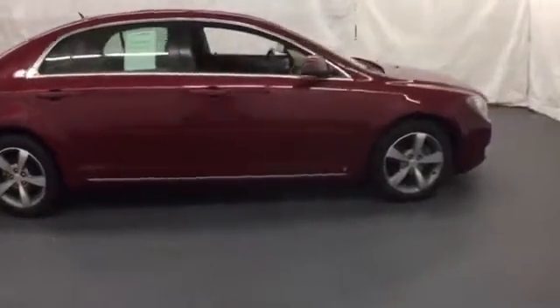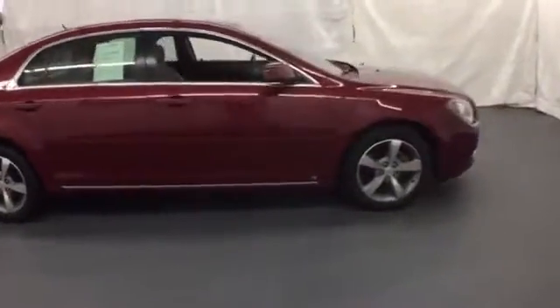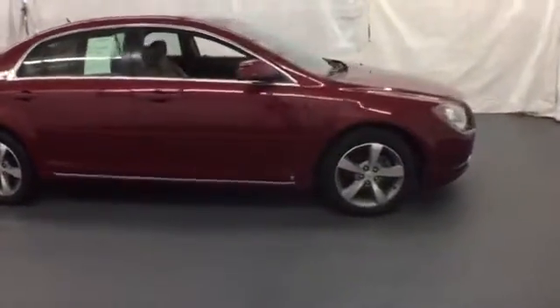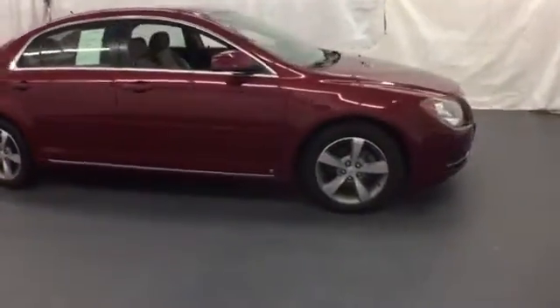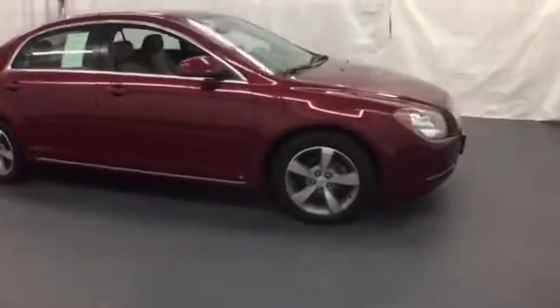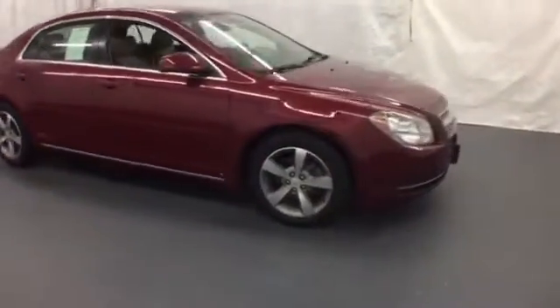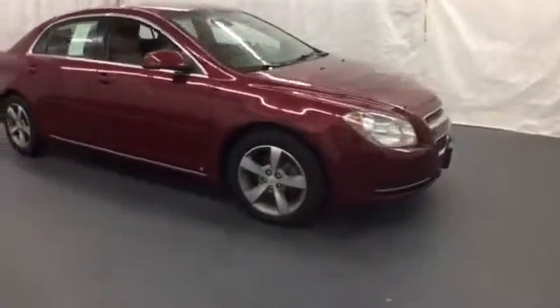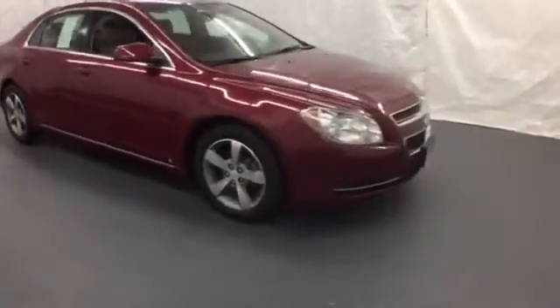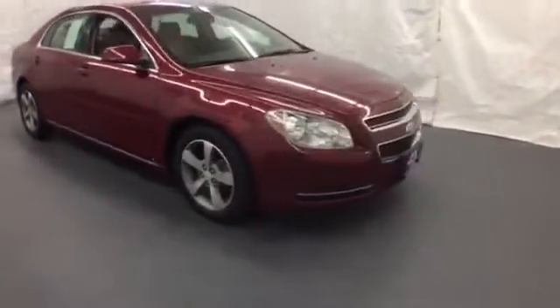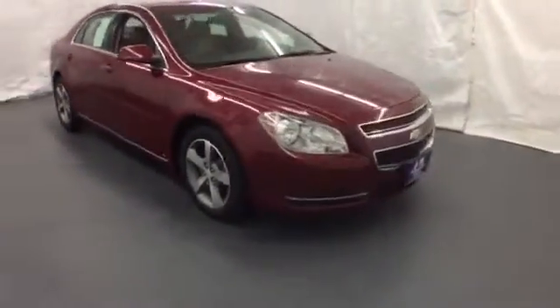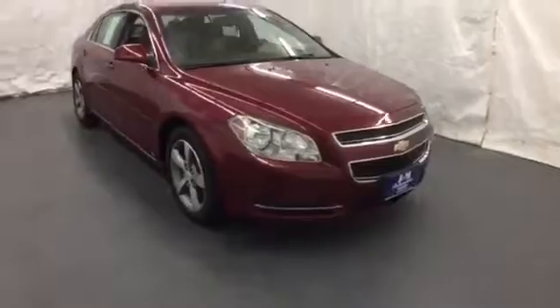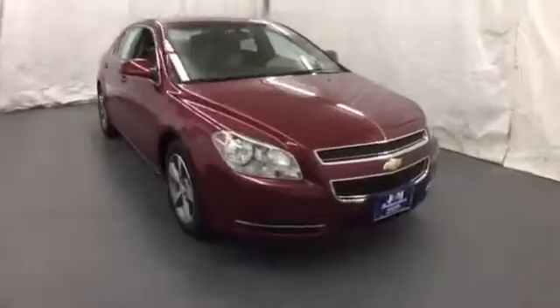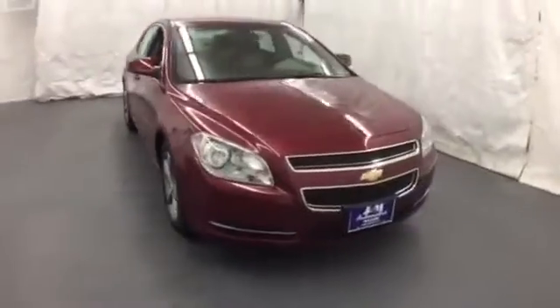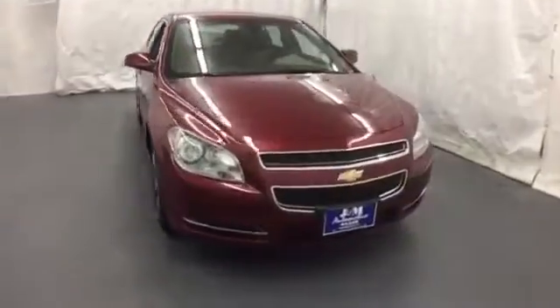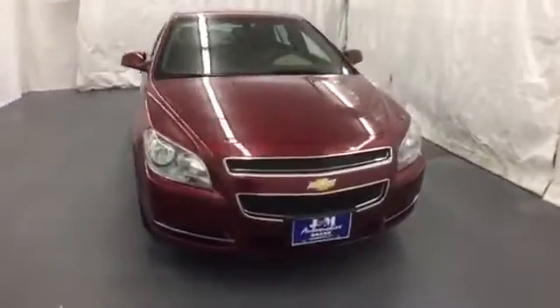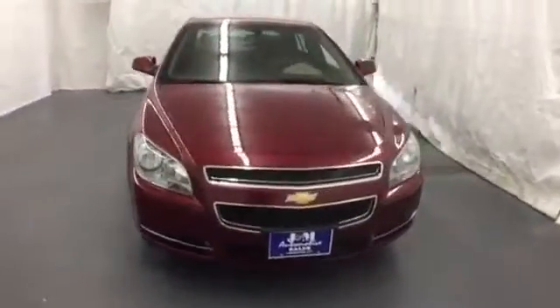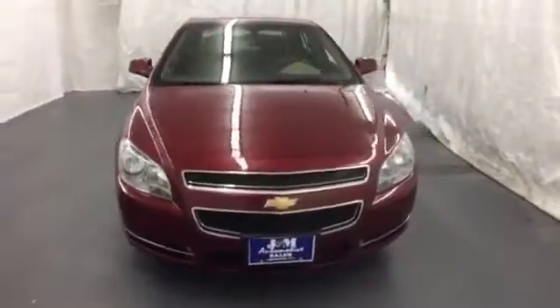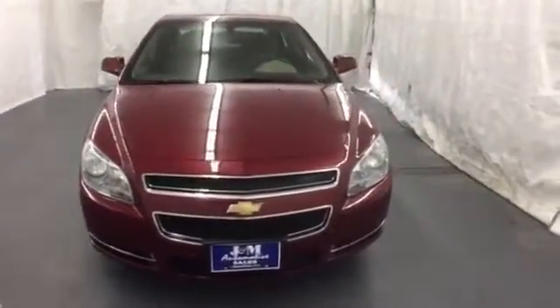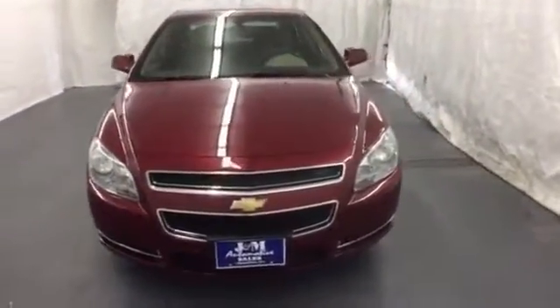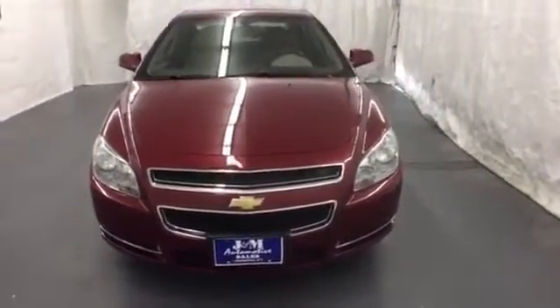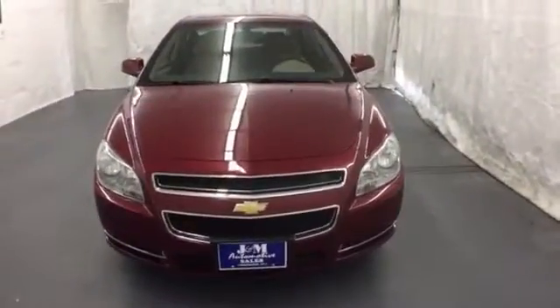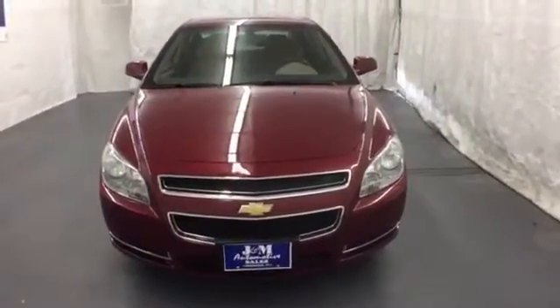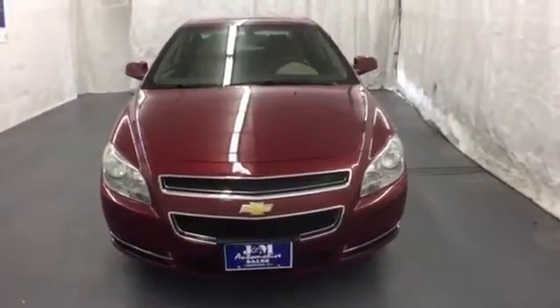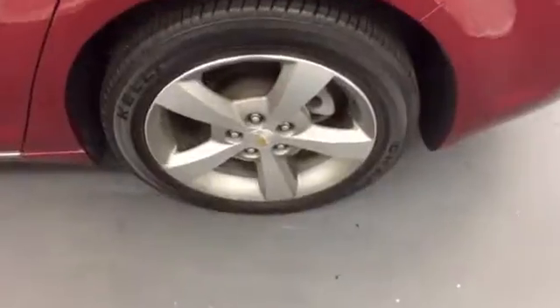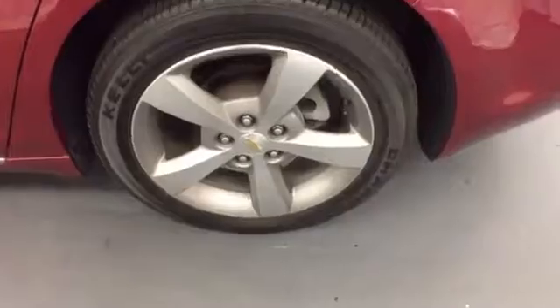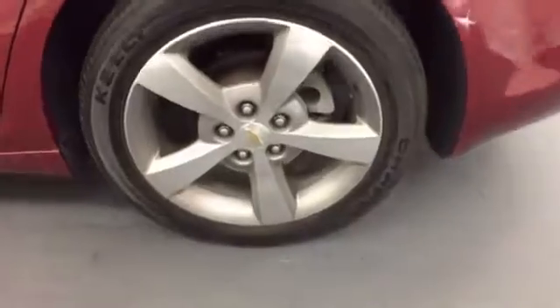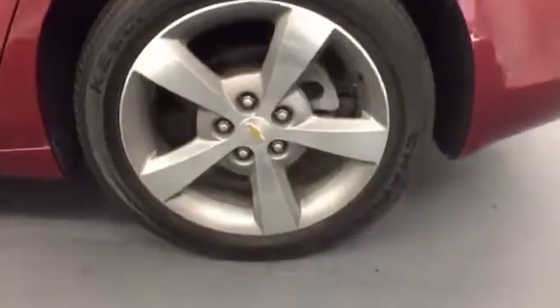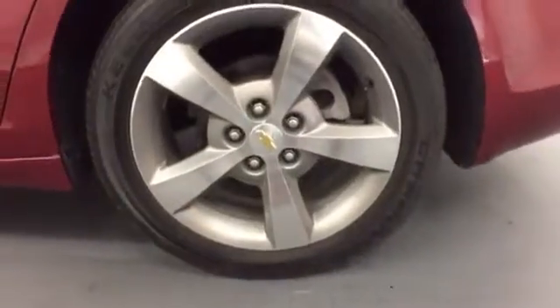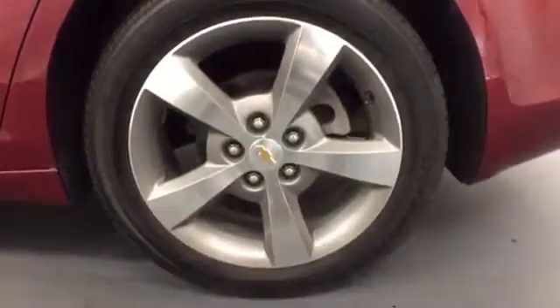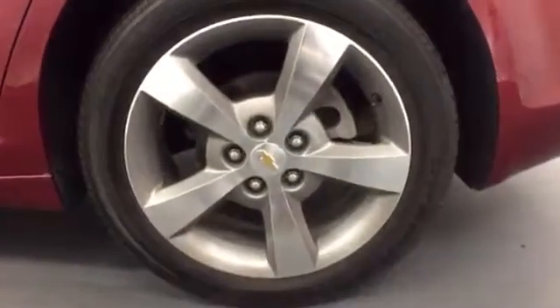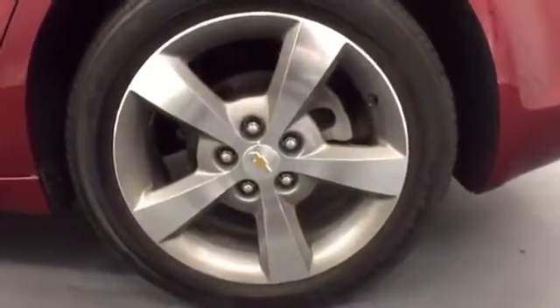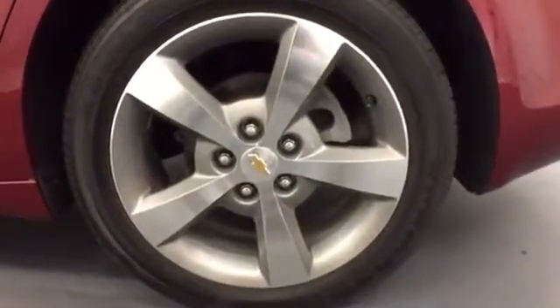For 2009, the already magnificent Malibu gets even more standard features to reinforce its position as best value in its class. In fact, the 09 Malibu is in a class by itself.